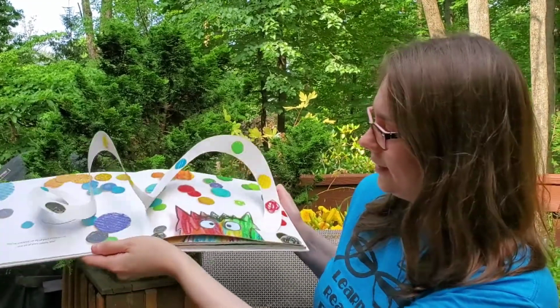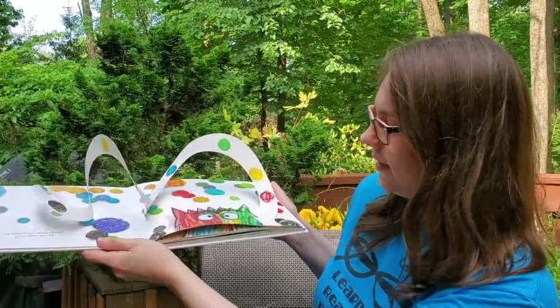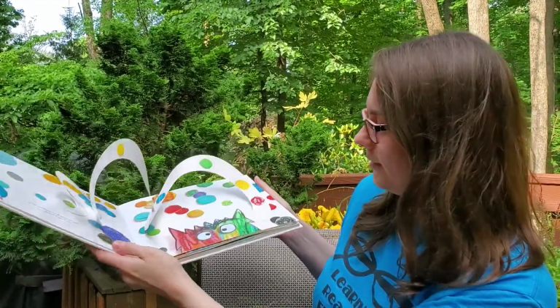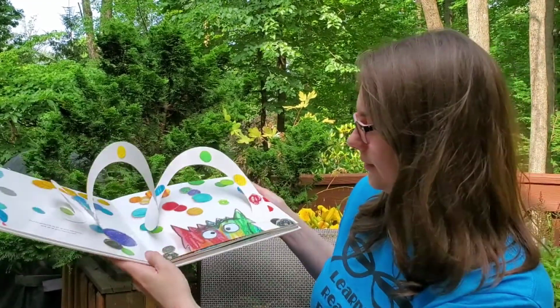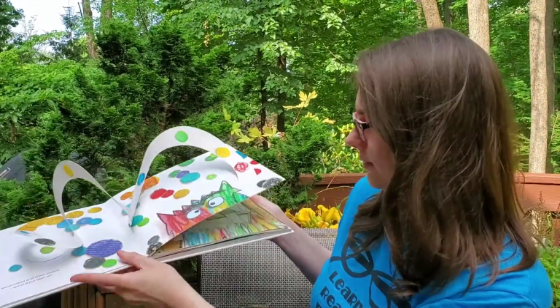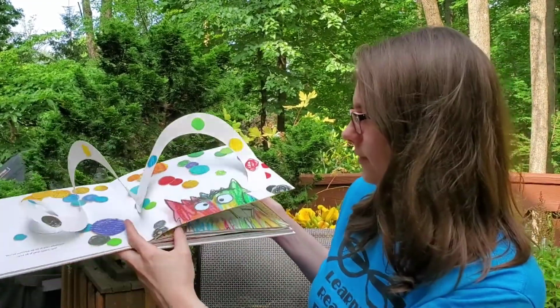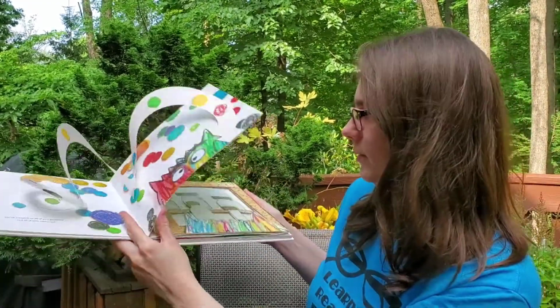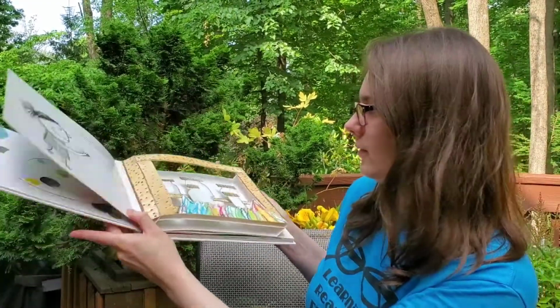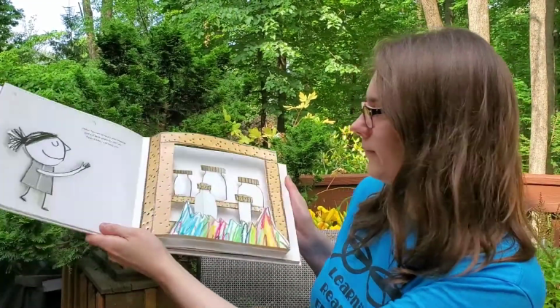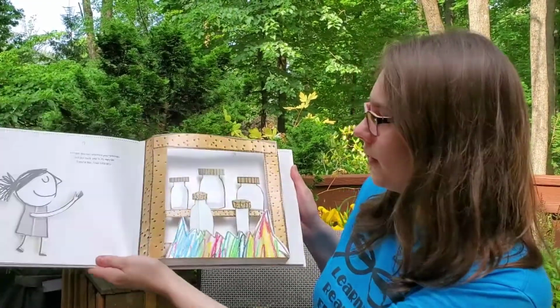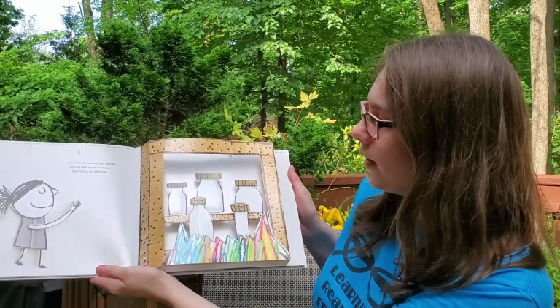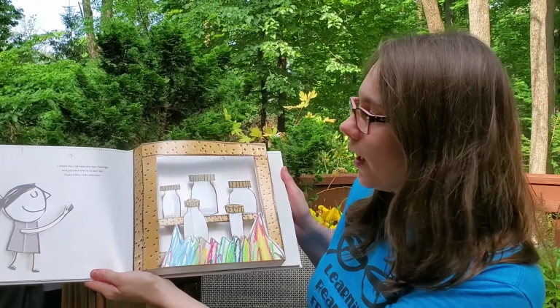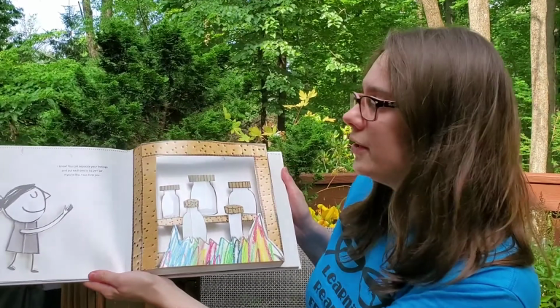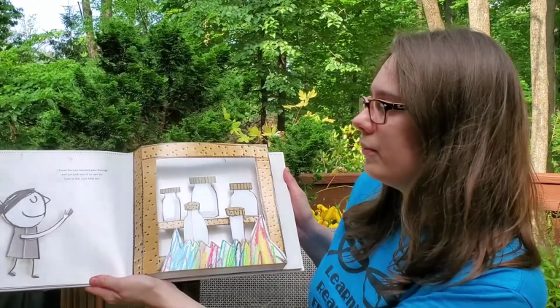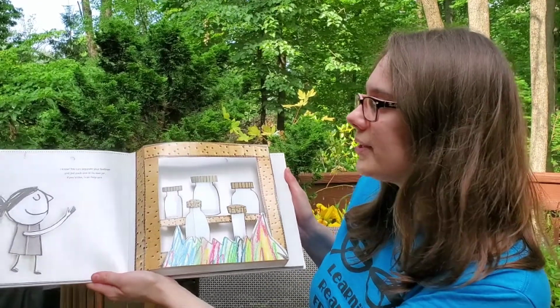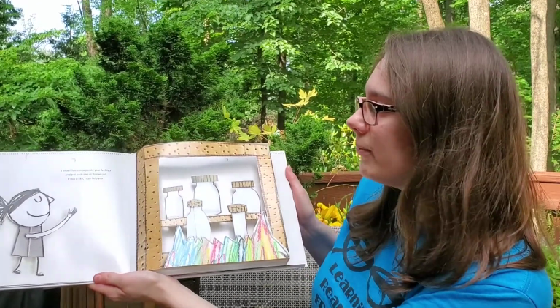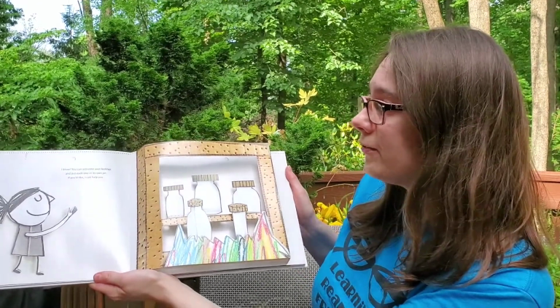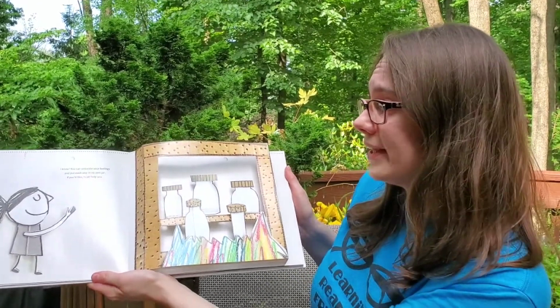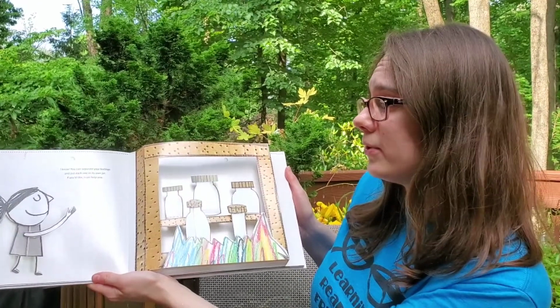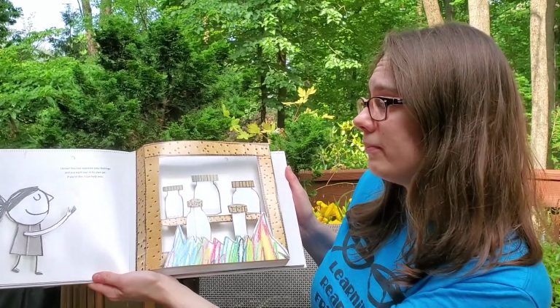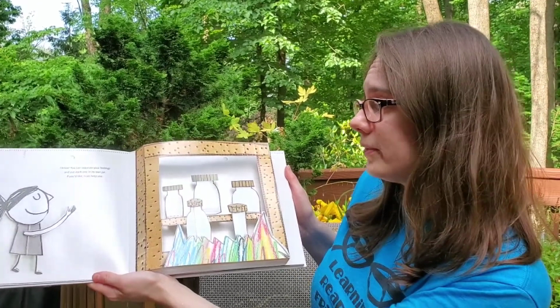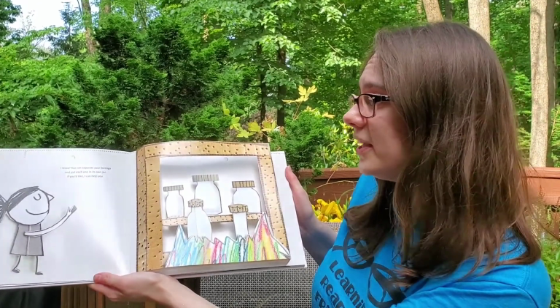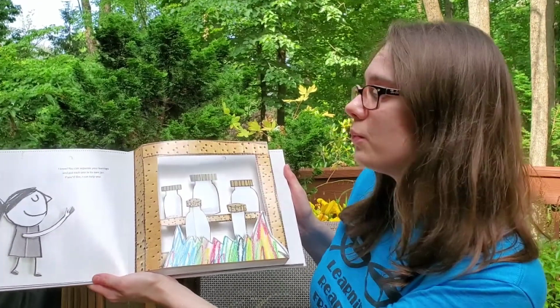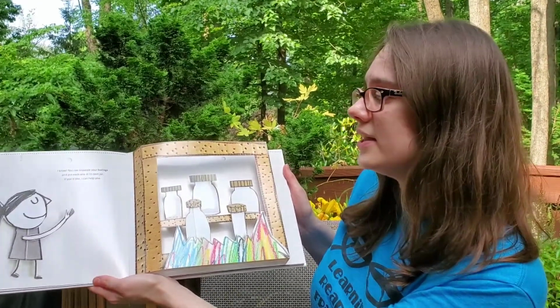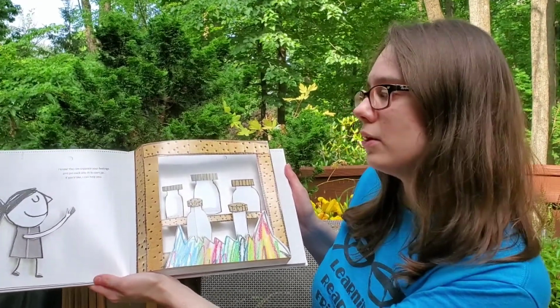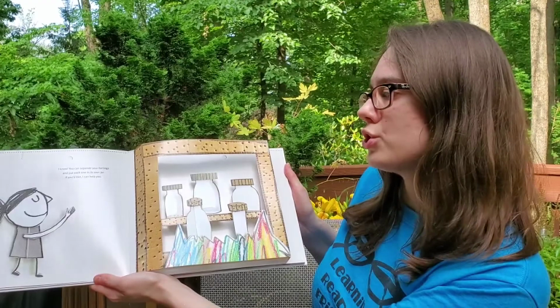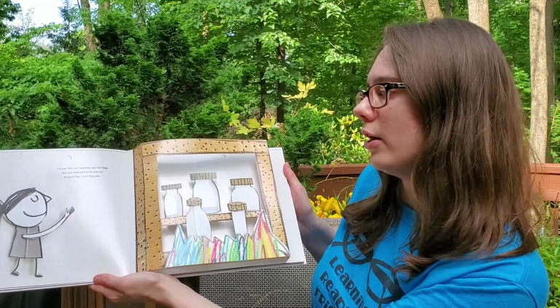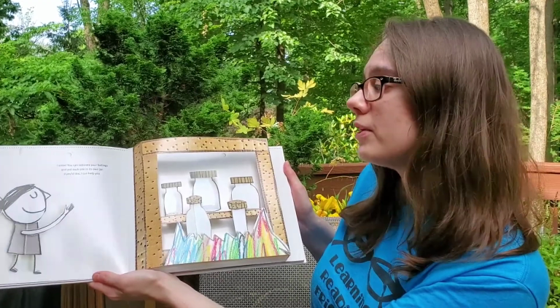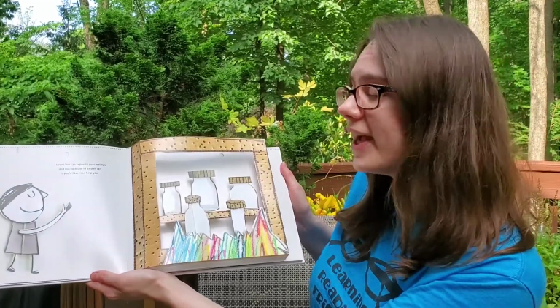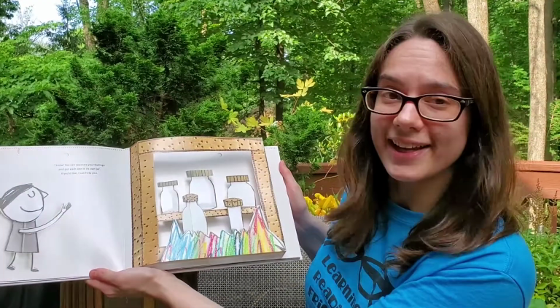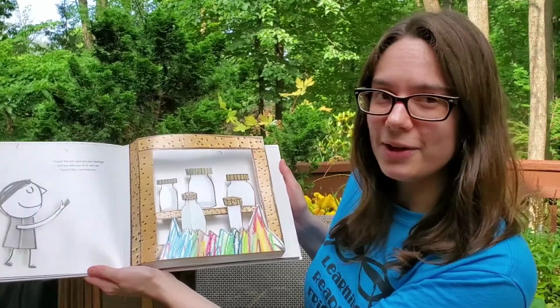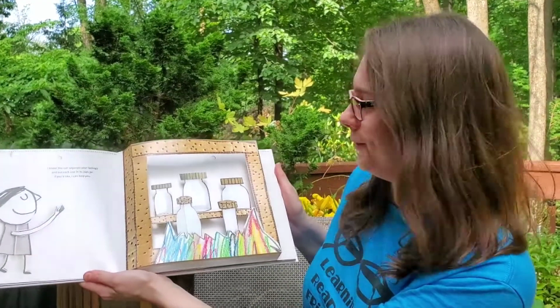Look at that. I know — you can separate your feelings and put each one in its own jar. If you like, I can help you.